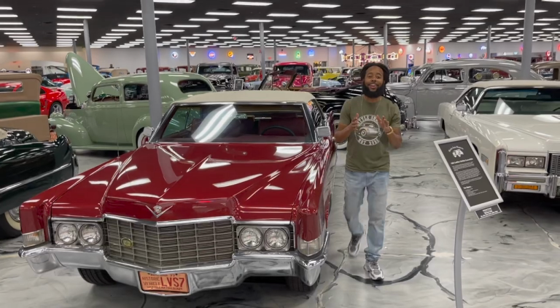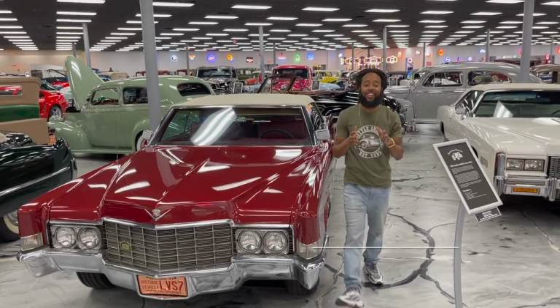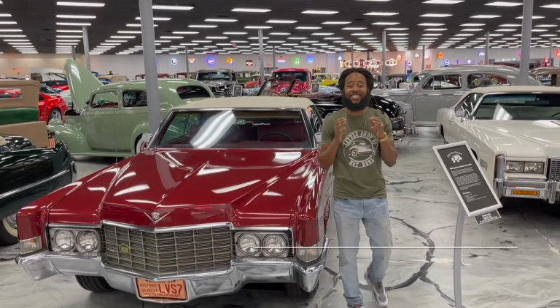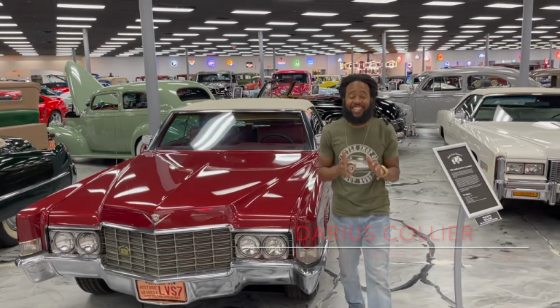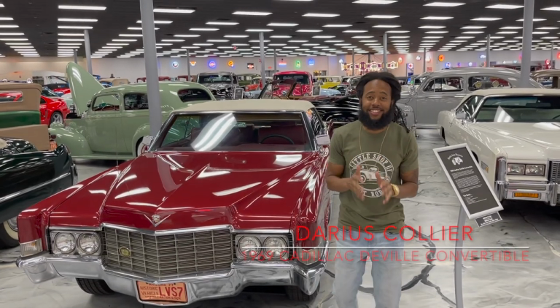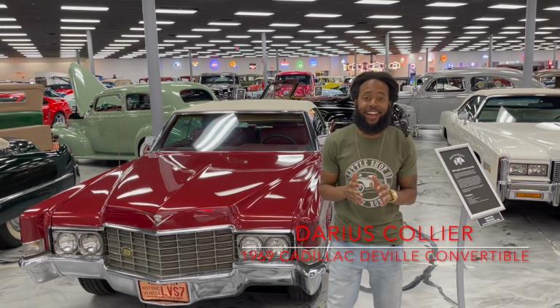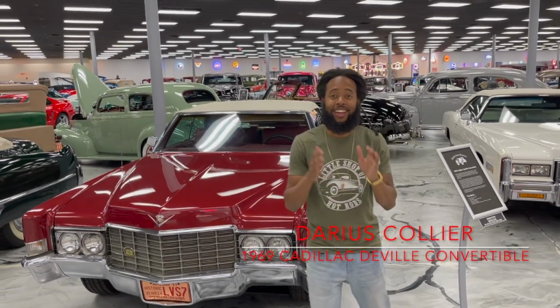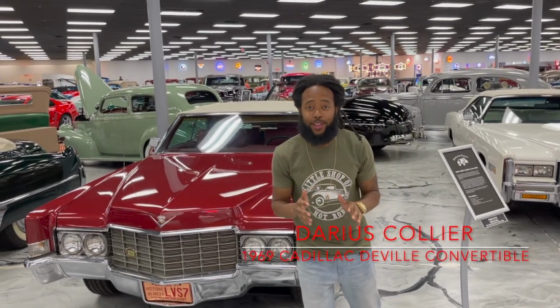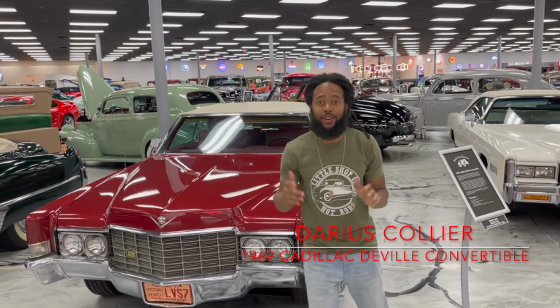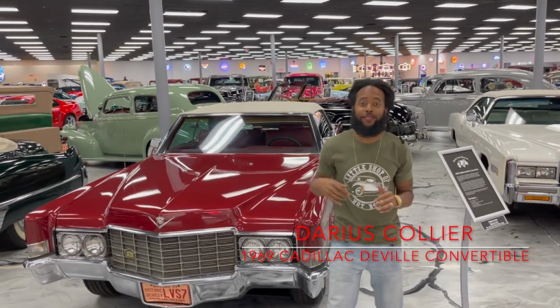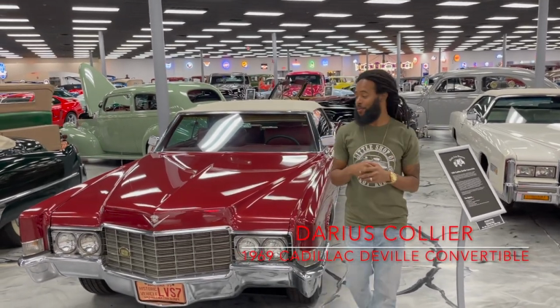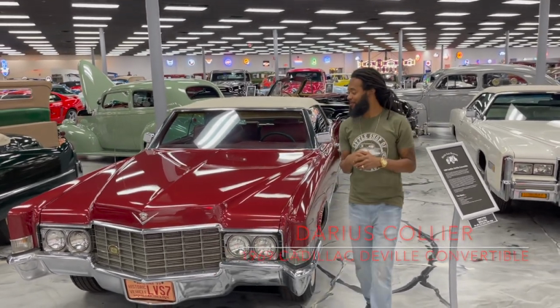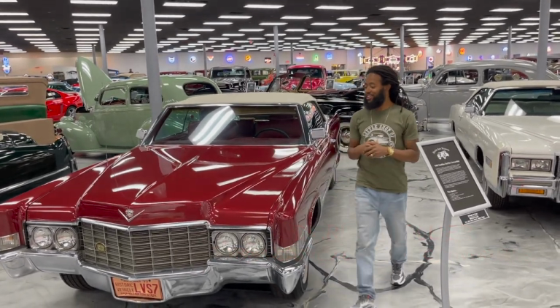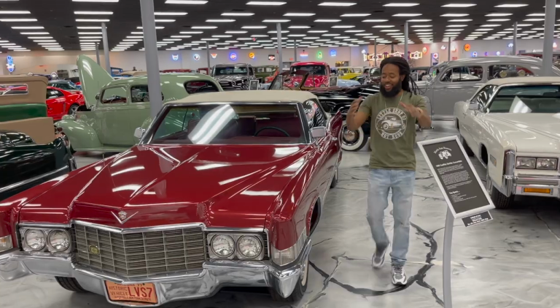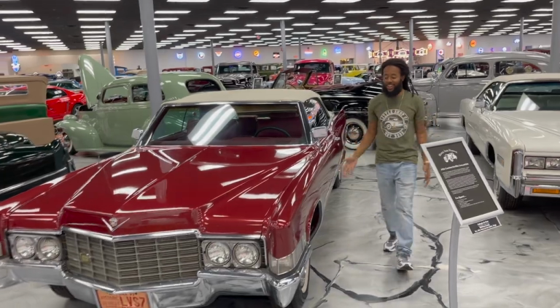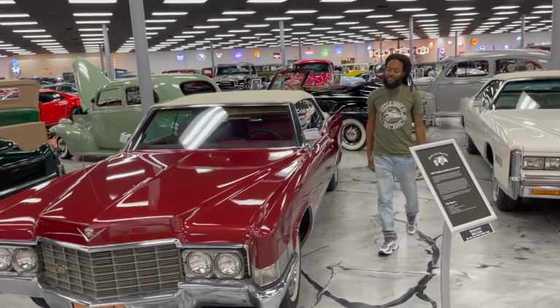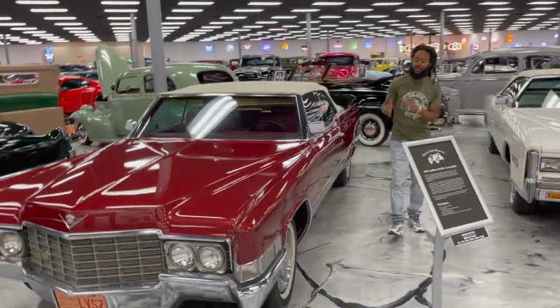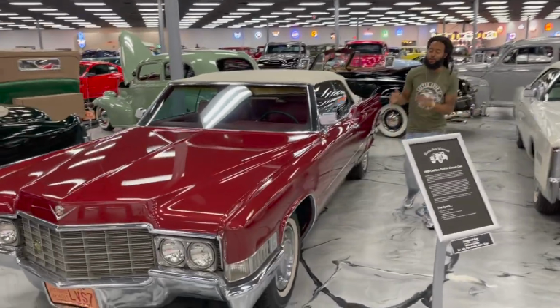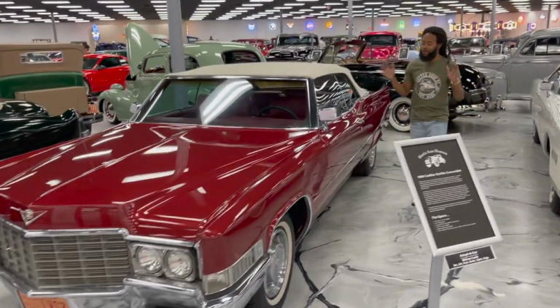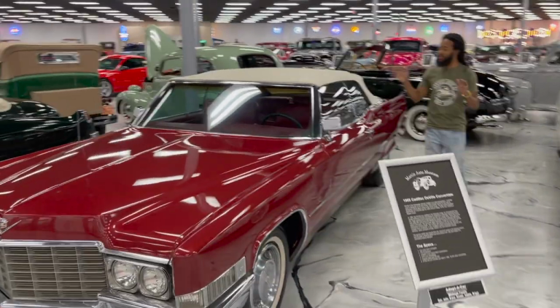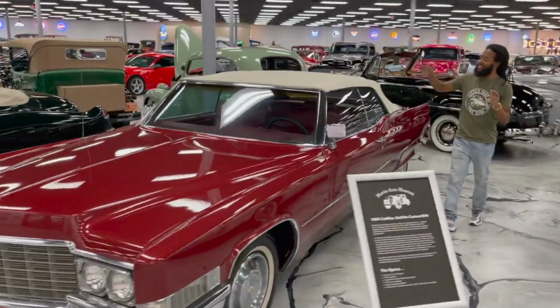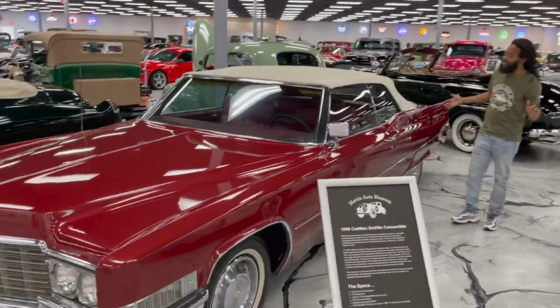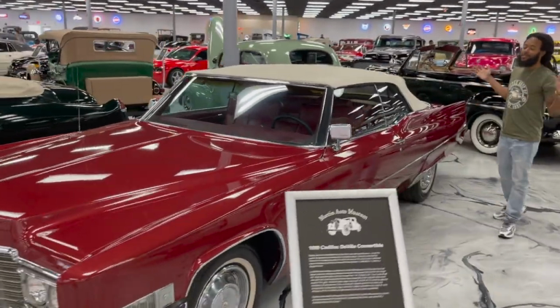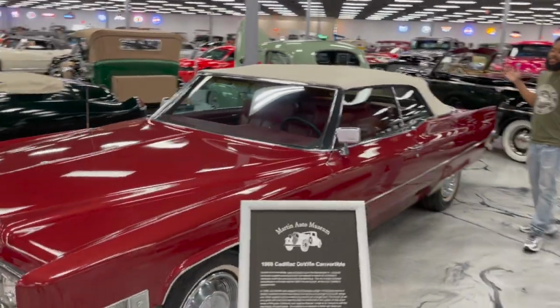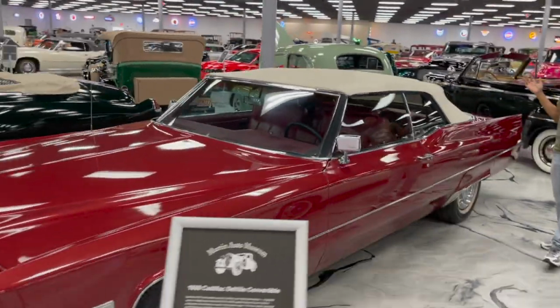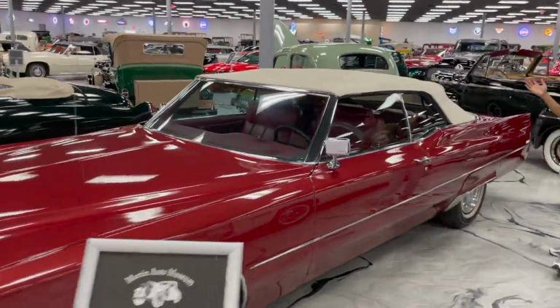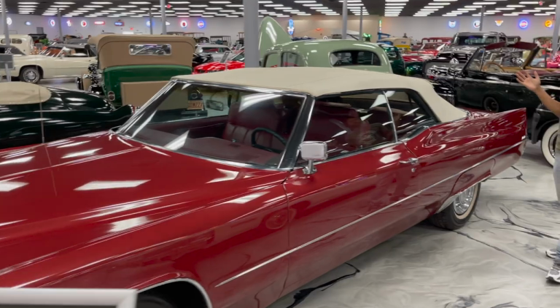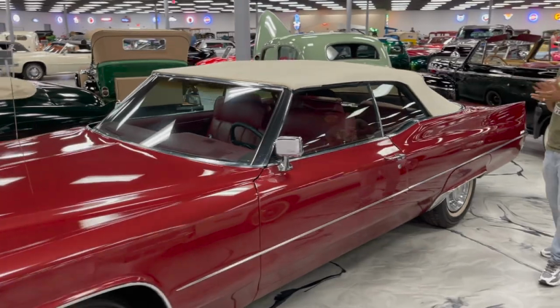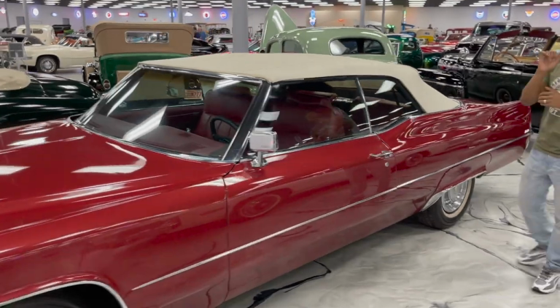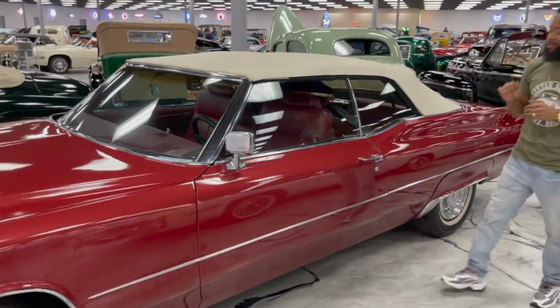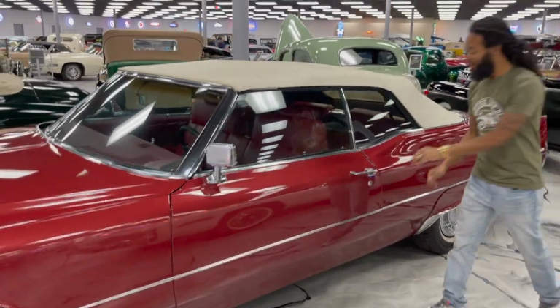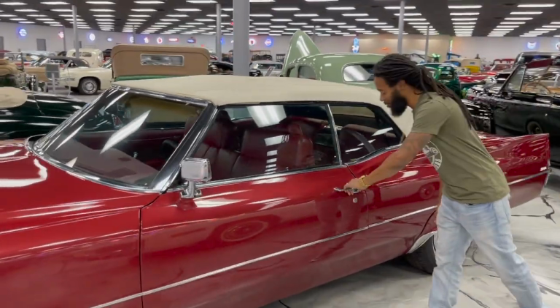Hey guys, check out this 1969 DeVille convertible. Look at the lines on this thing — beautiful, gorgeous. Just imagine popping that top back and taking this car for a cruise.